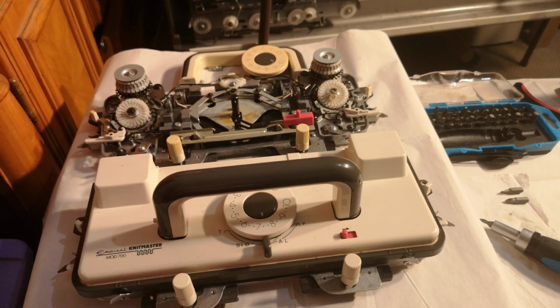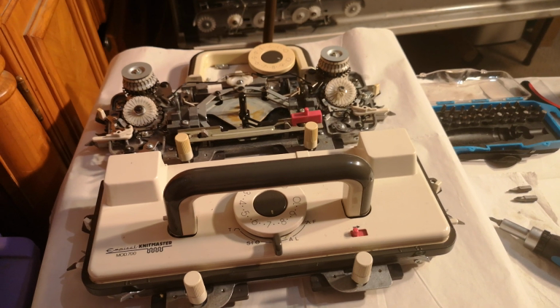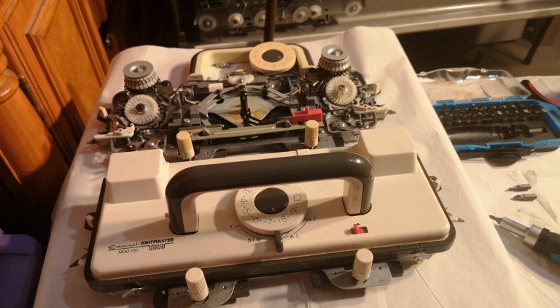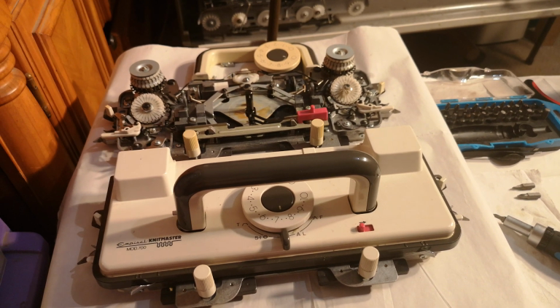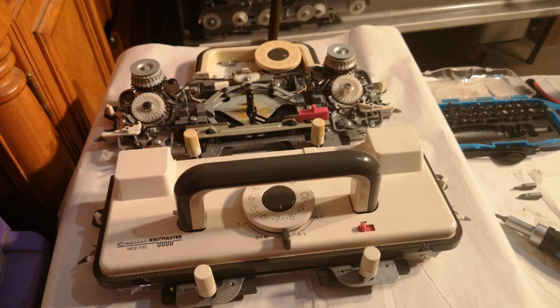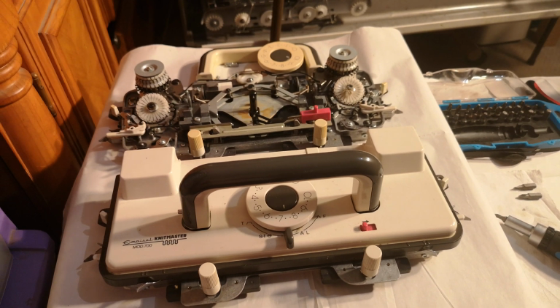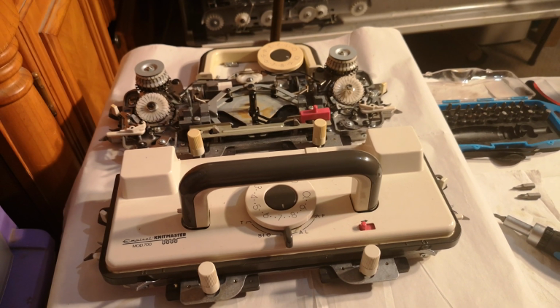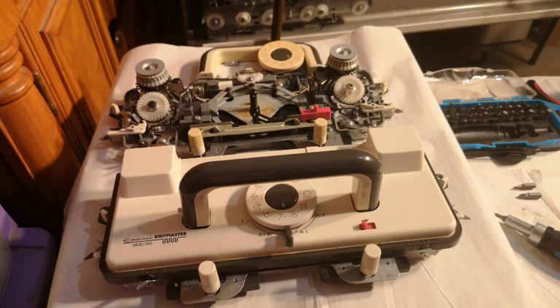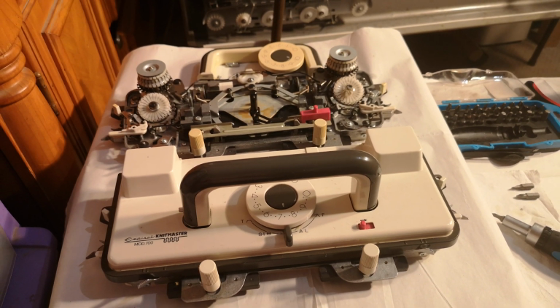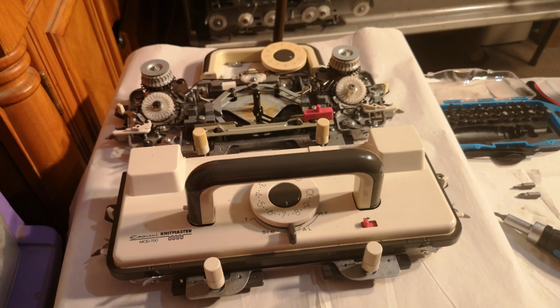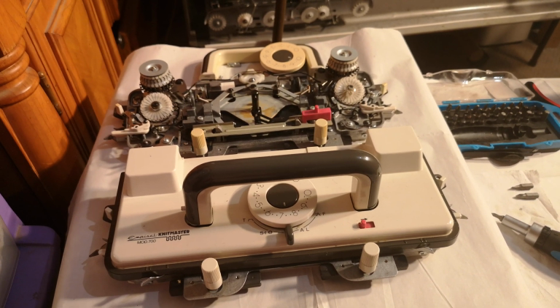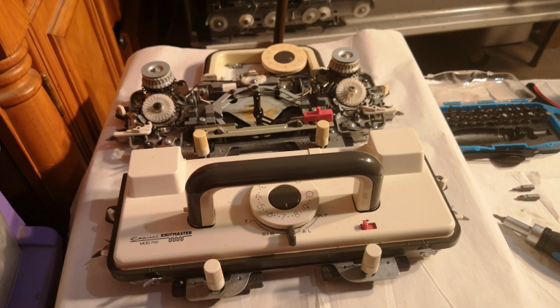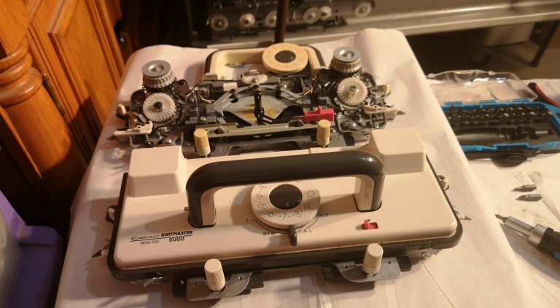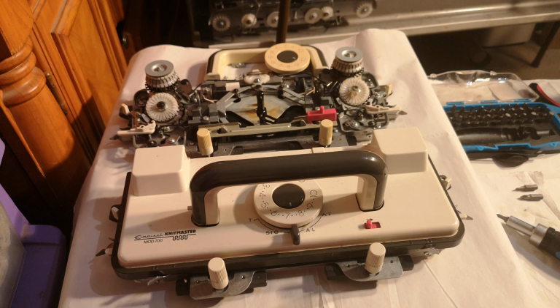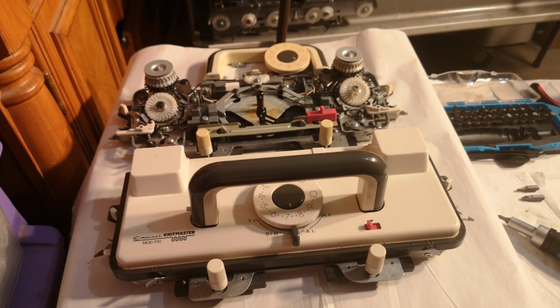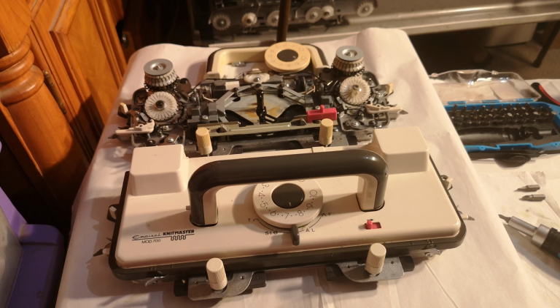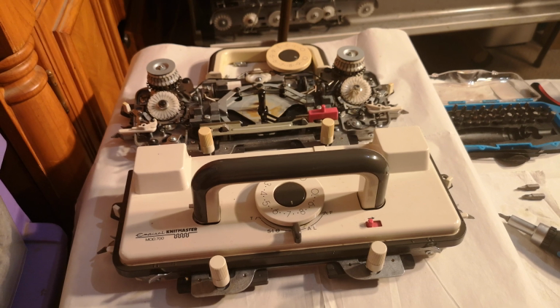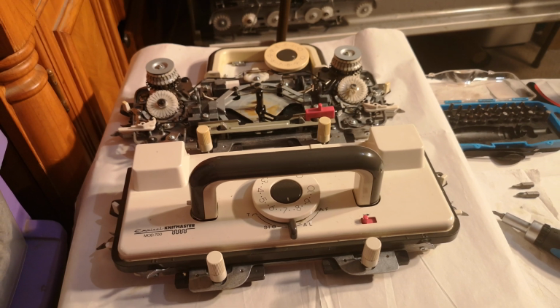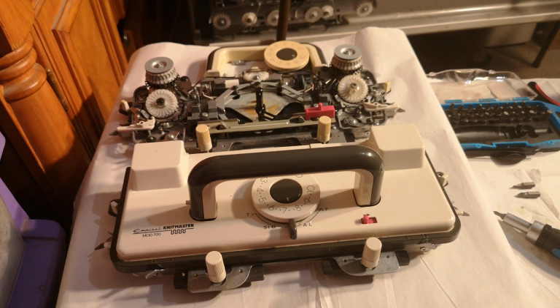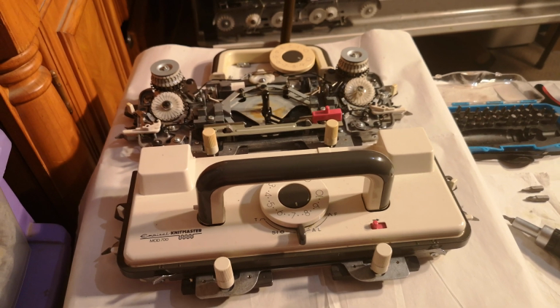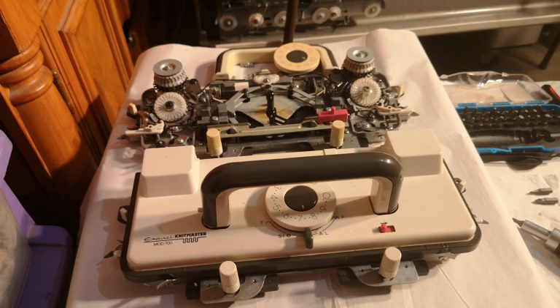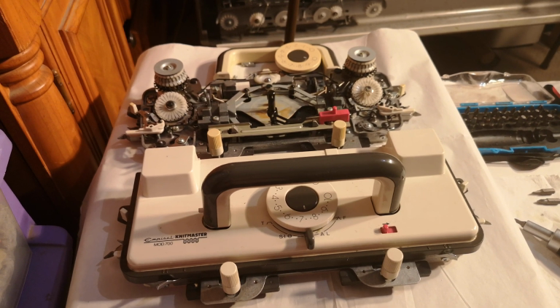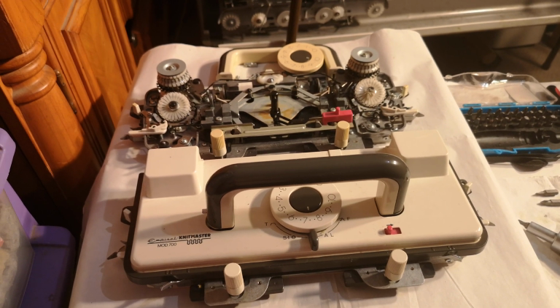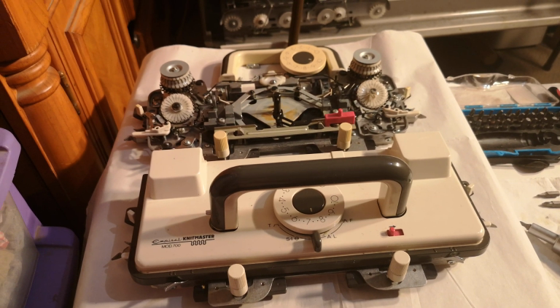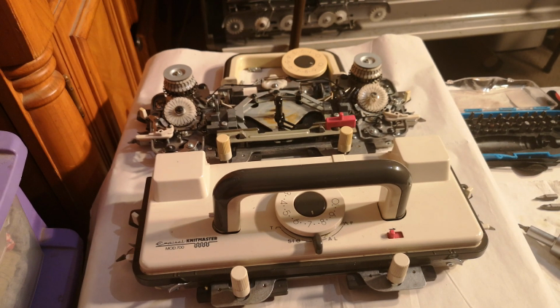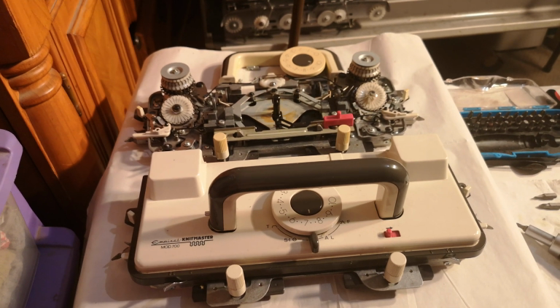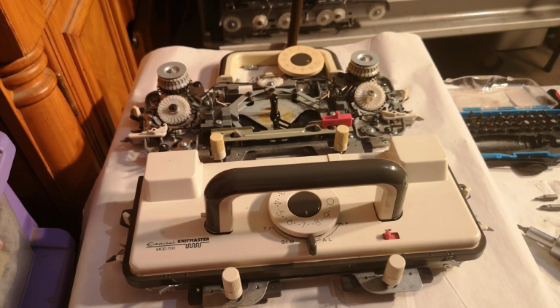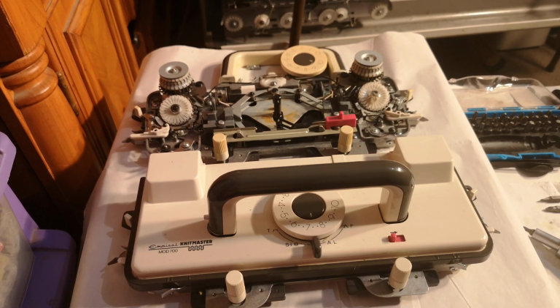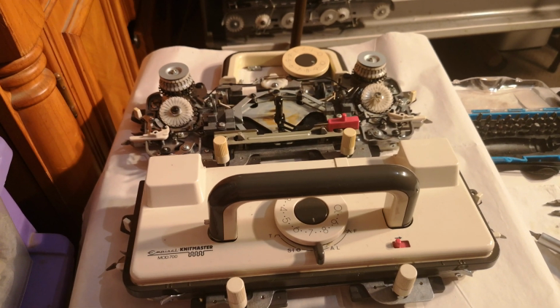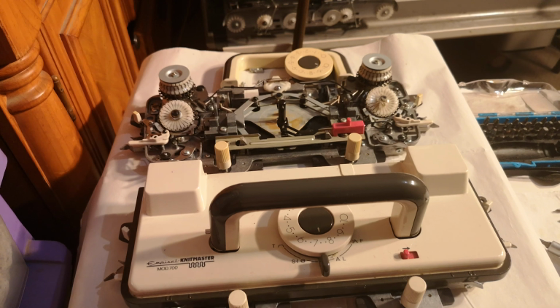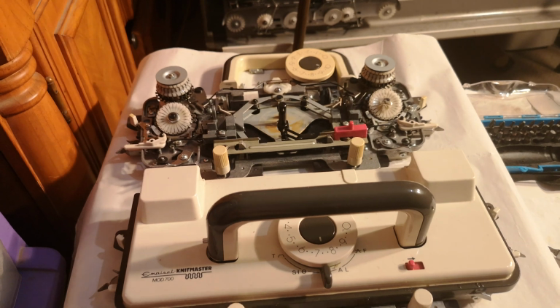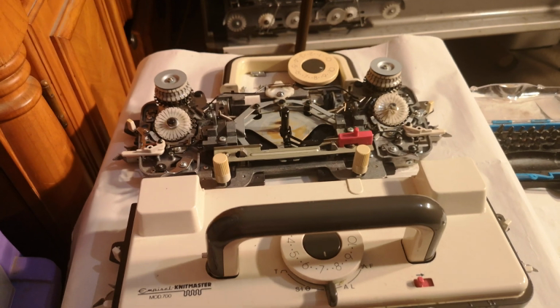Hi everybody and welcome. It's Scarlet Pete here, Self-Sufficiency, and I'm carrying on with my knitting machine series. Wouldn't you like to be self-sufficient in maintaining your own knitting machine? So that's what I'm doing.